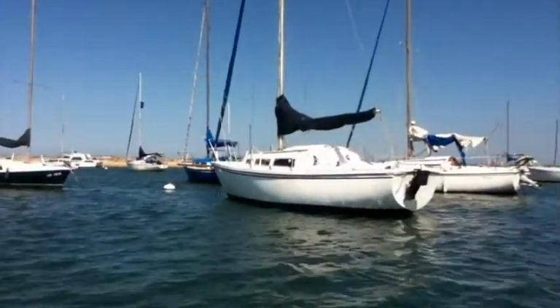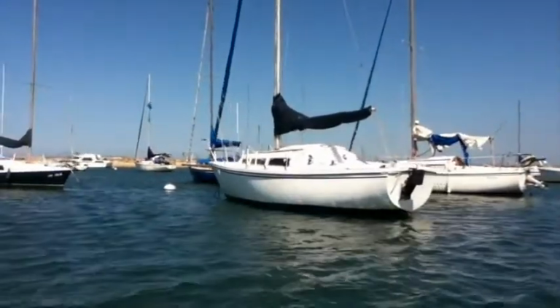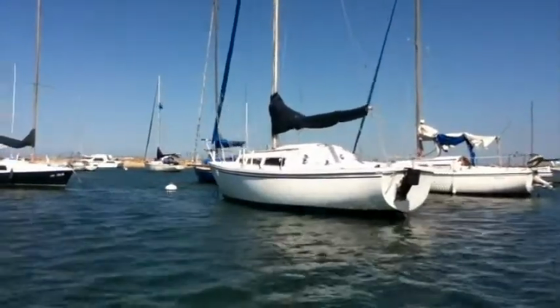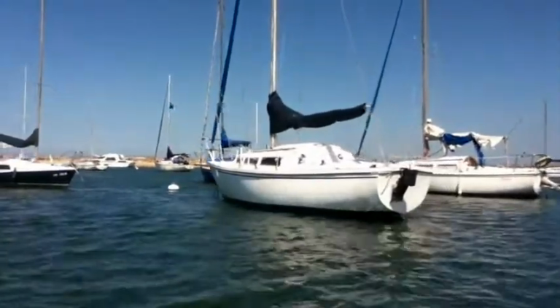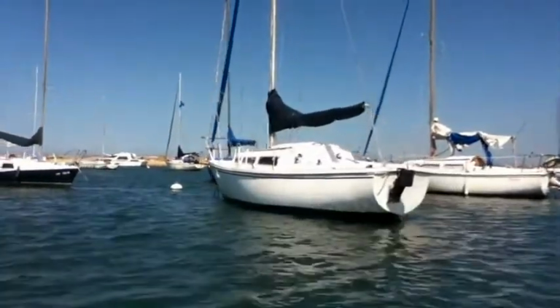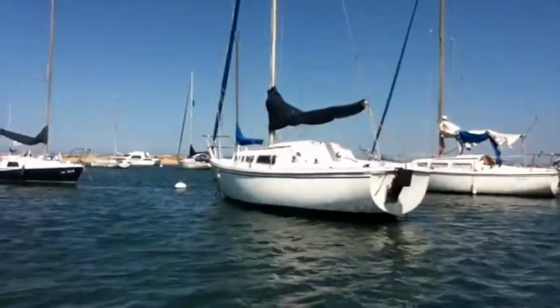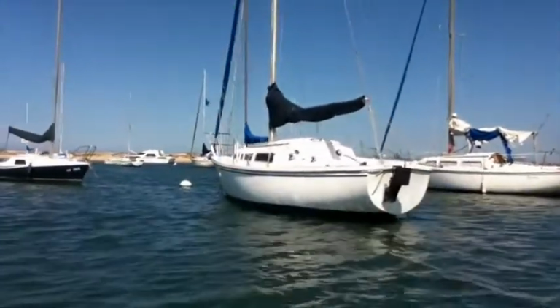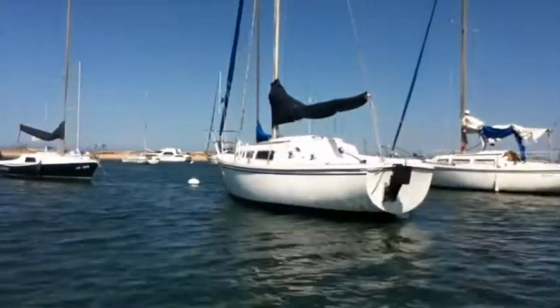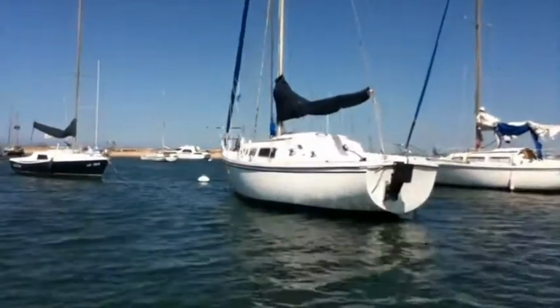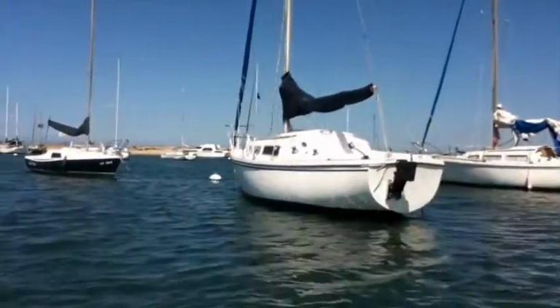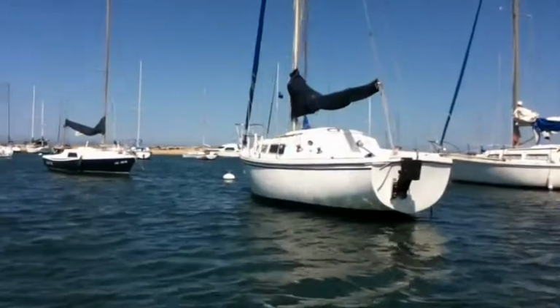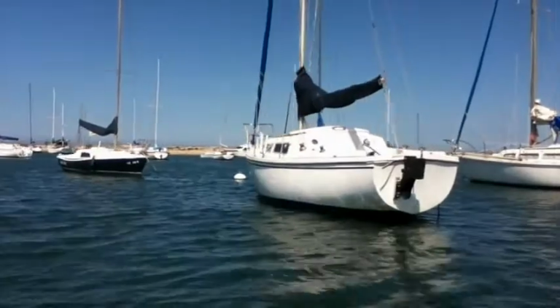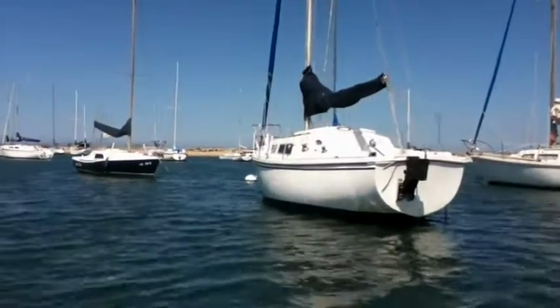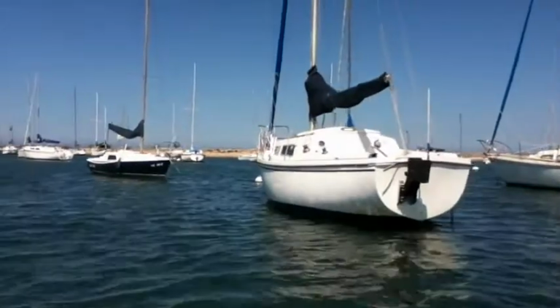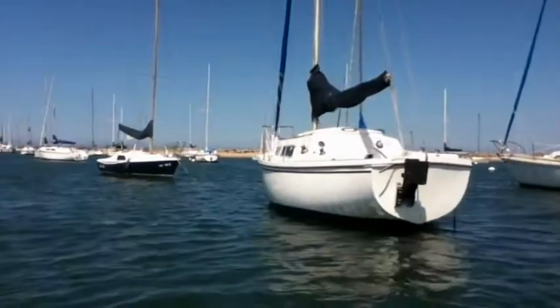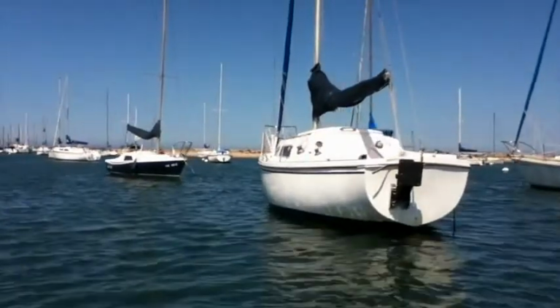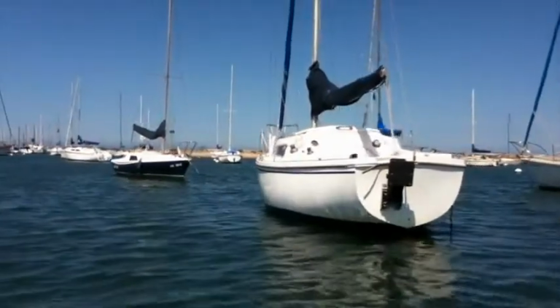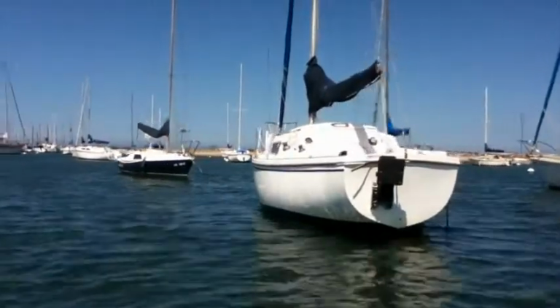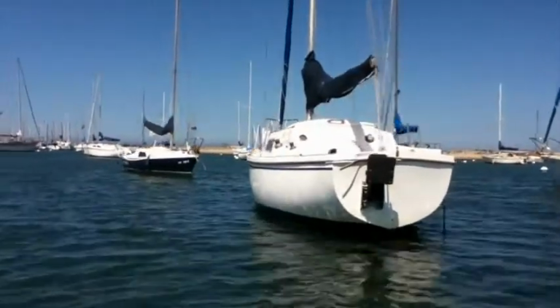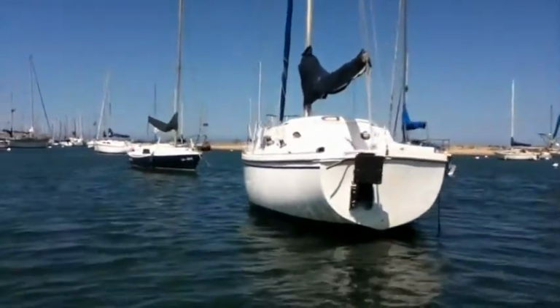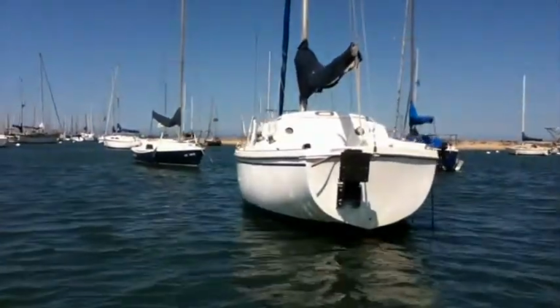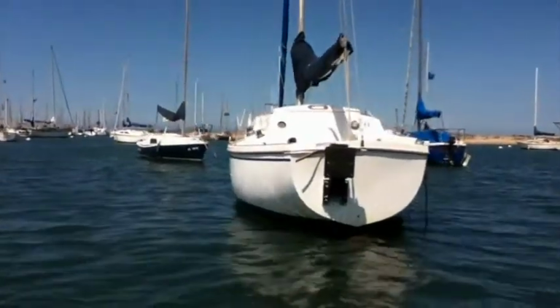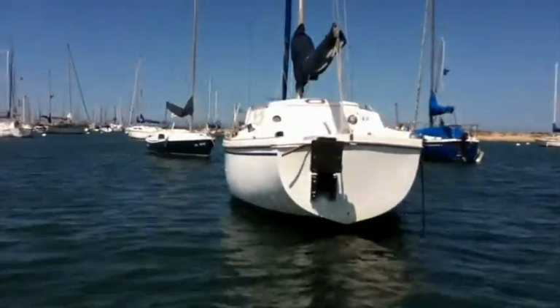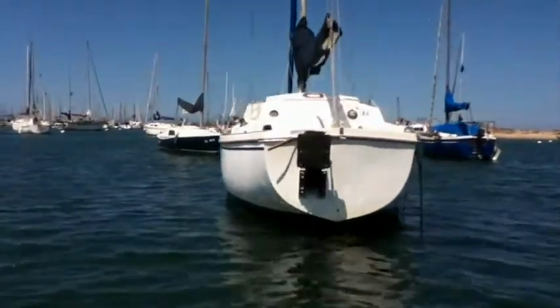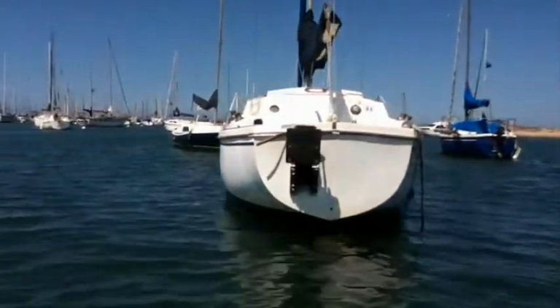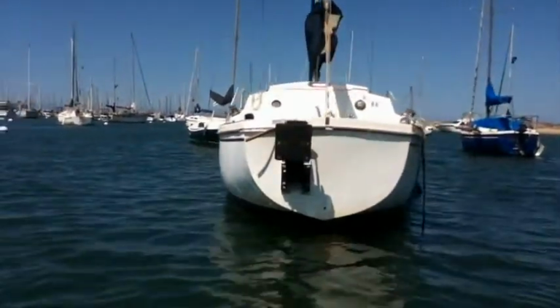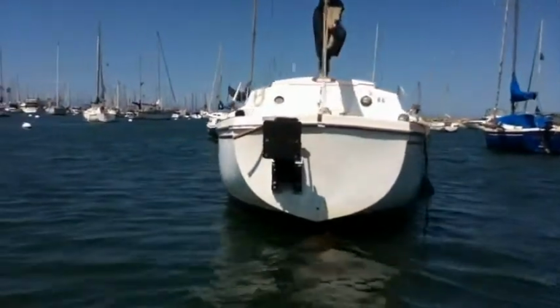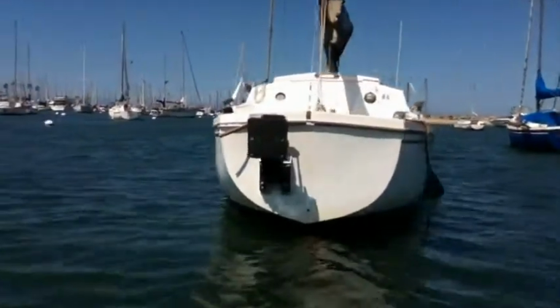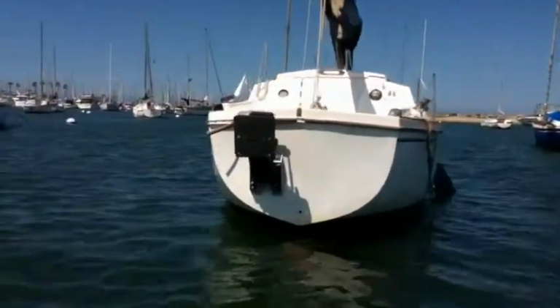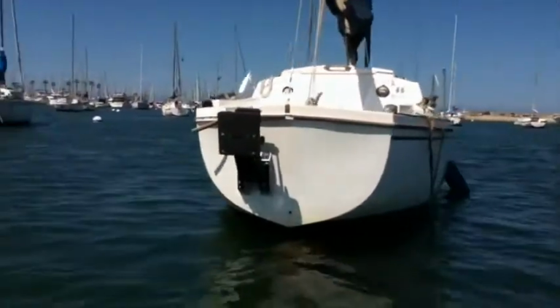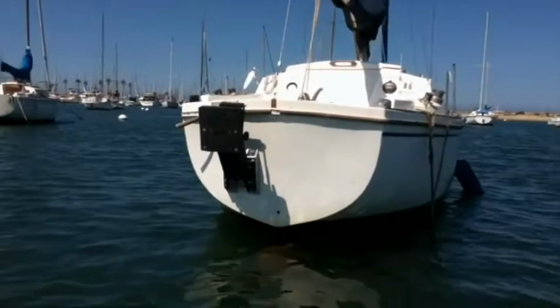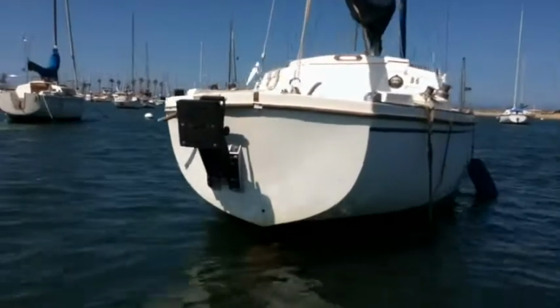You're looking at a 27-foot Catalina sailboat. It has a fiberglass hull with mast and sail. Buyer must remove boat by water.